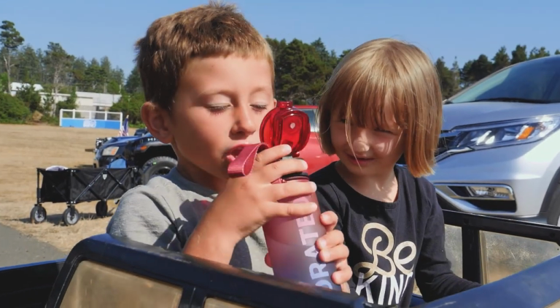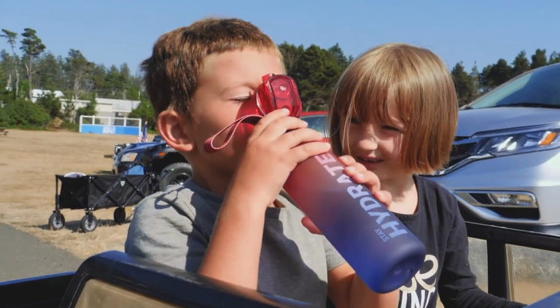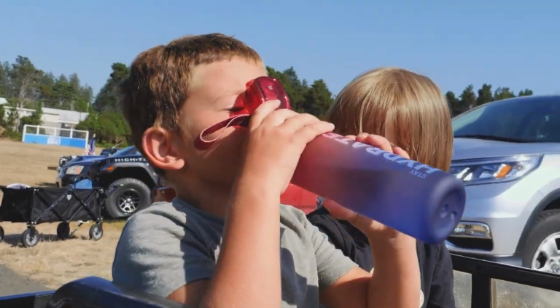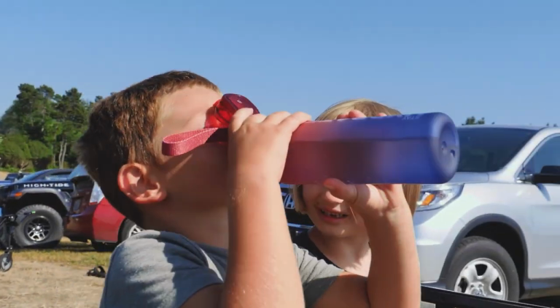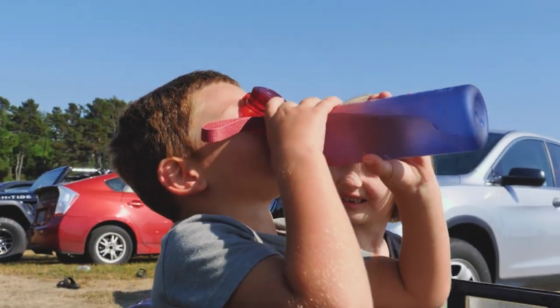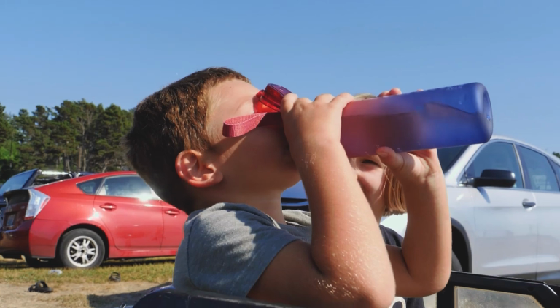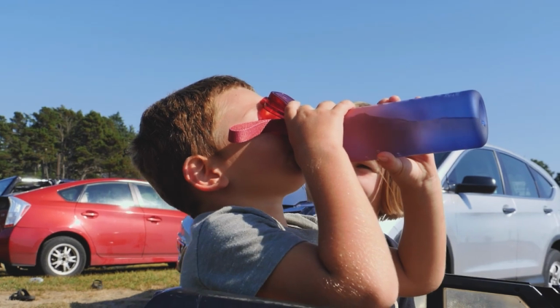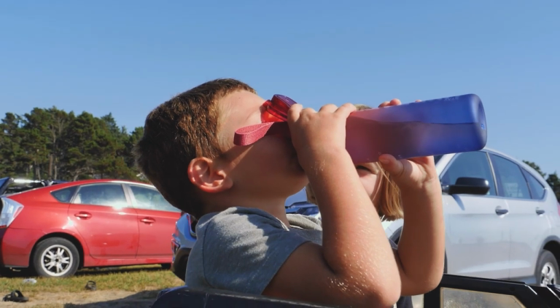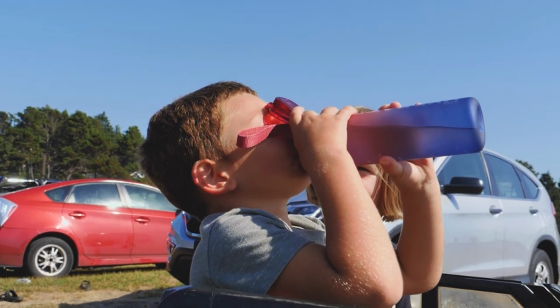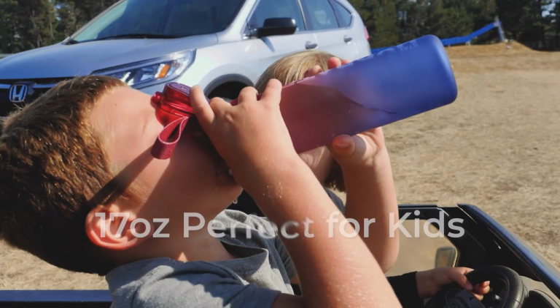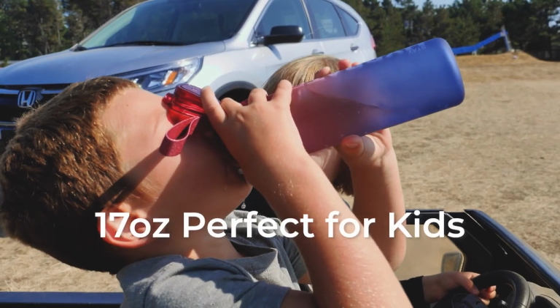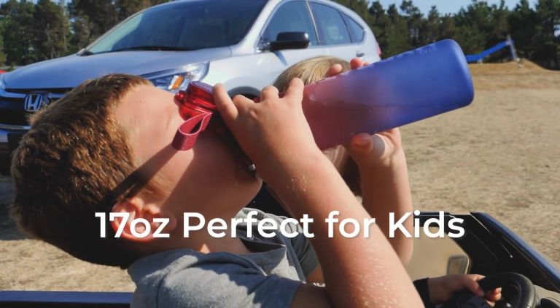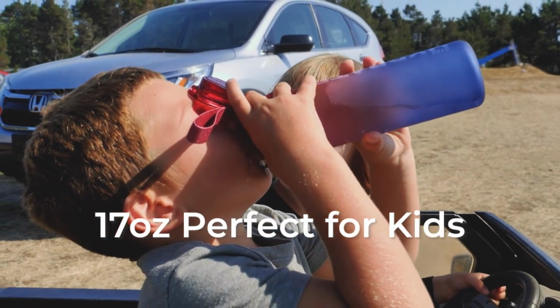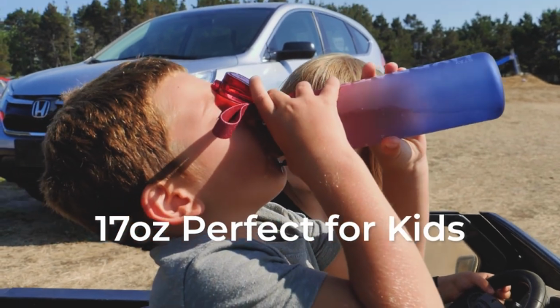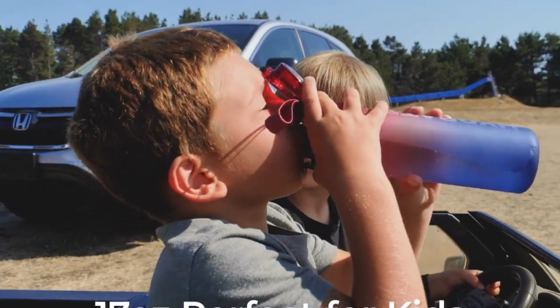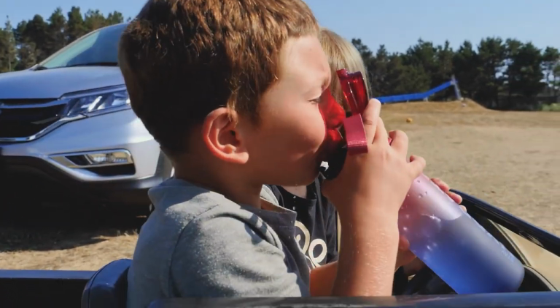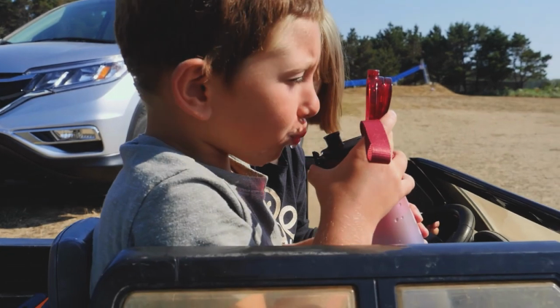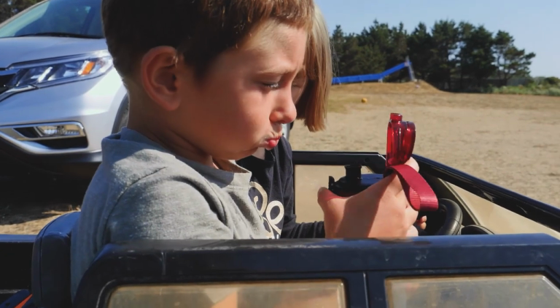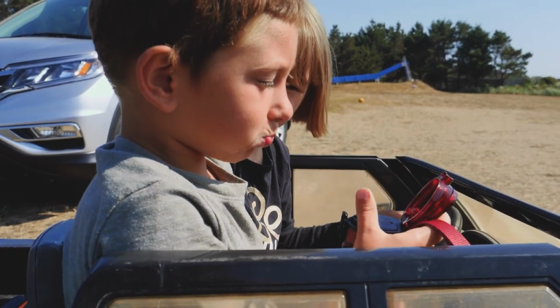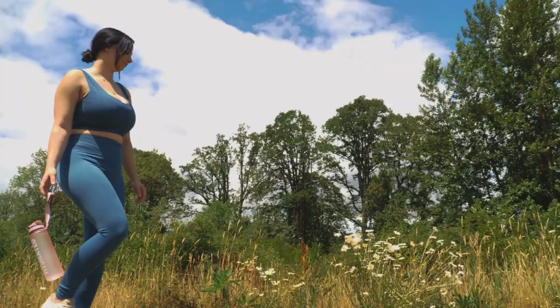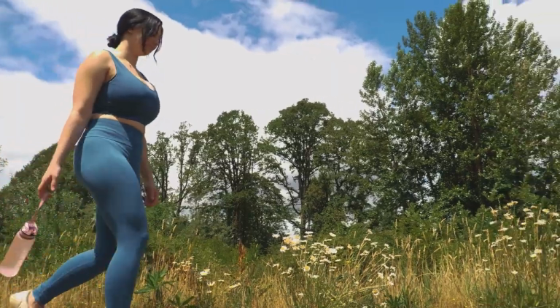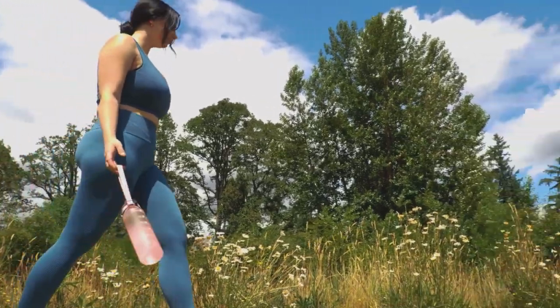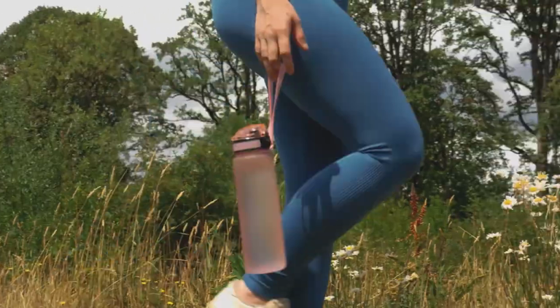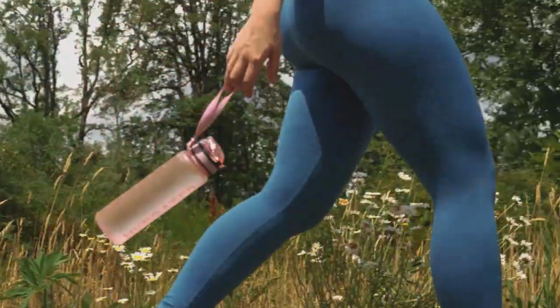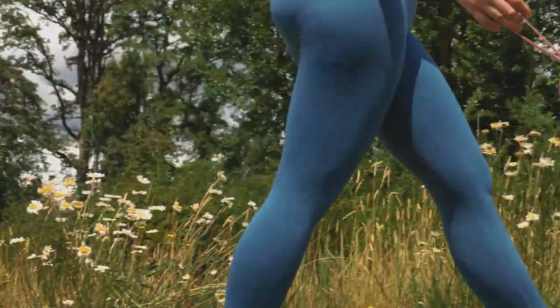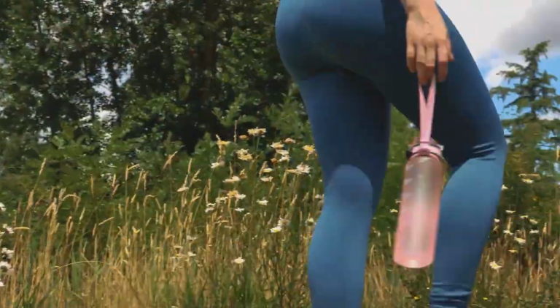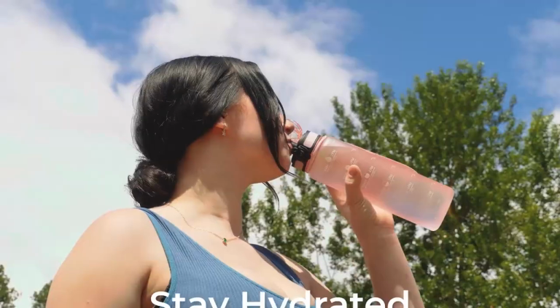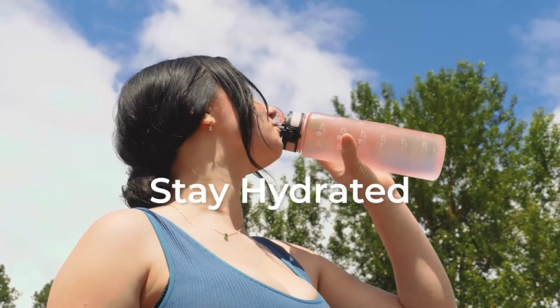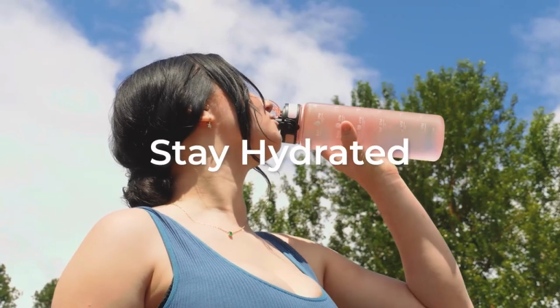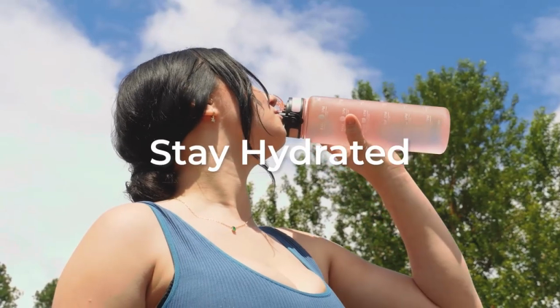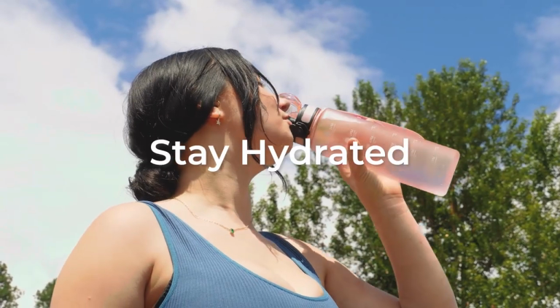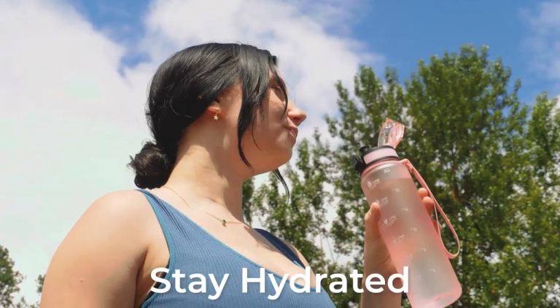We haven't forgotten about the little ones. Our 17-ounce water bottle is perfect for kids, keeping them hydrated and ready for any adventure. When you're on a run through the wilderness or exploring new trails, Sahara Sailor water bottles are there to keep you refreshed.